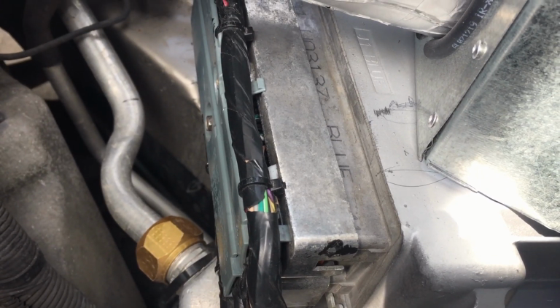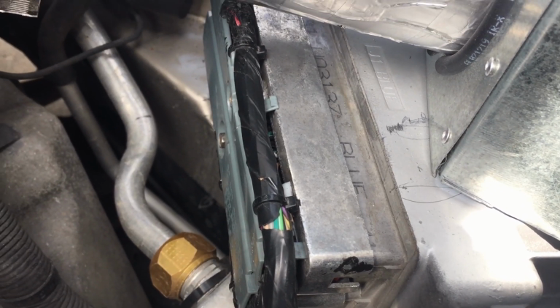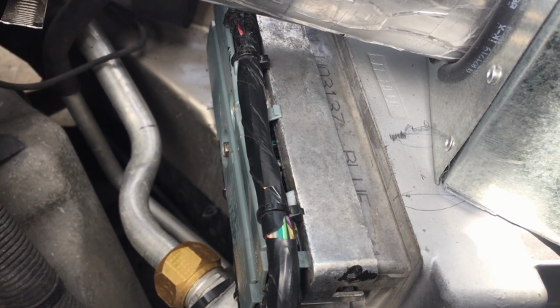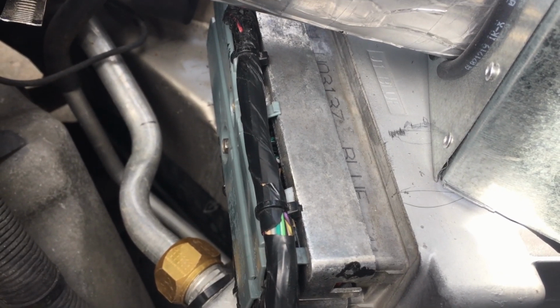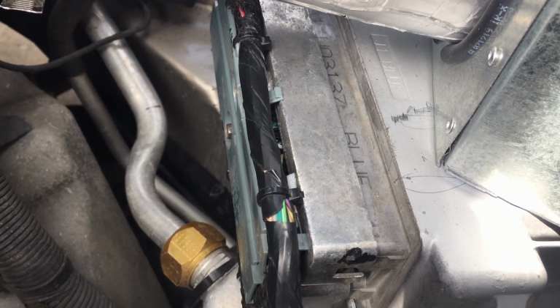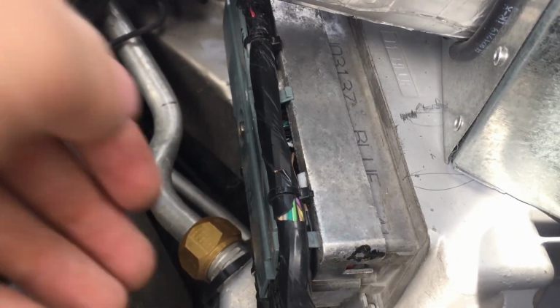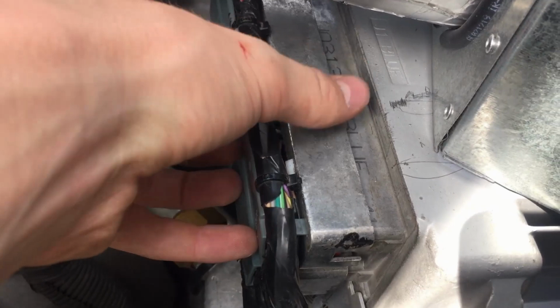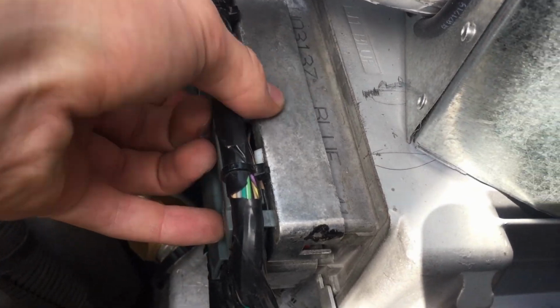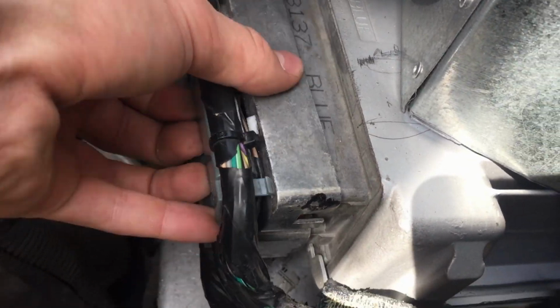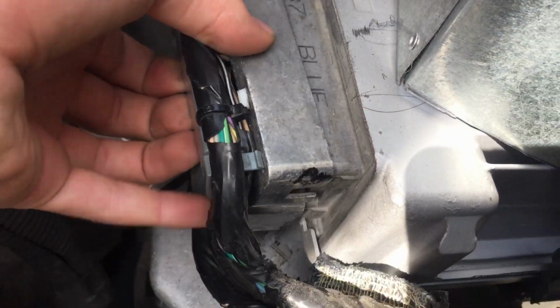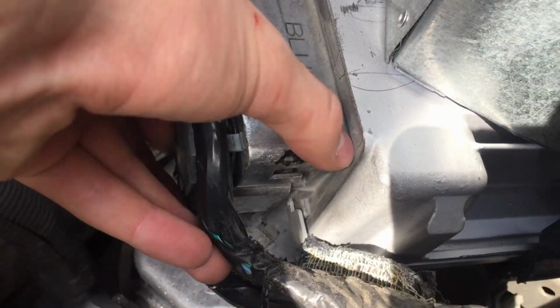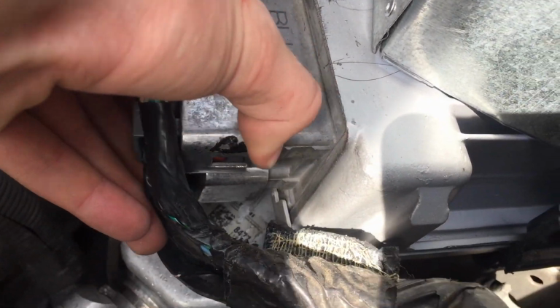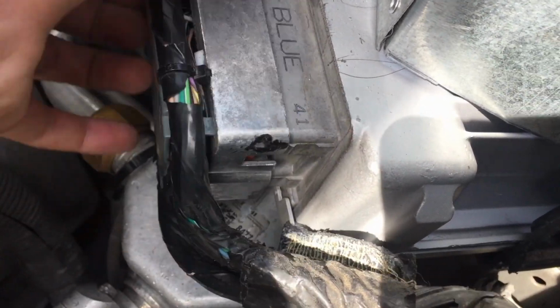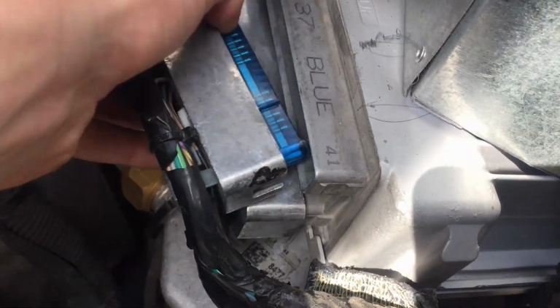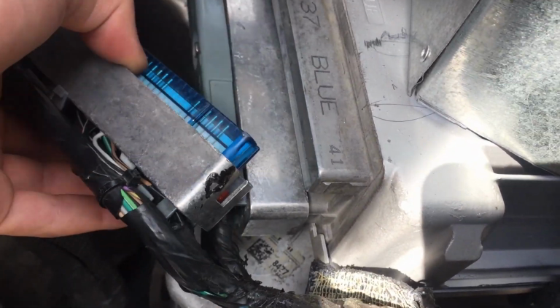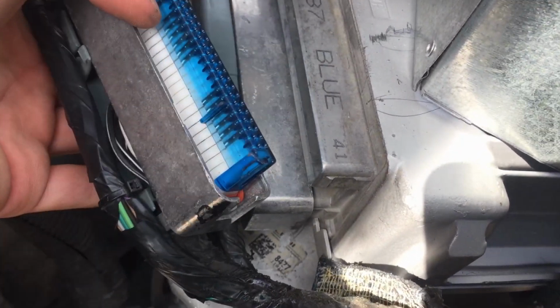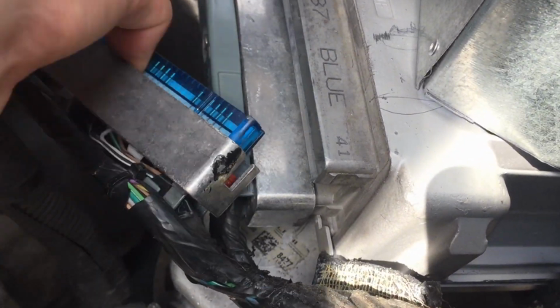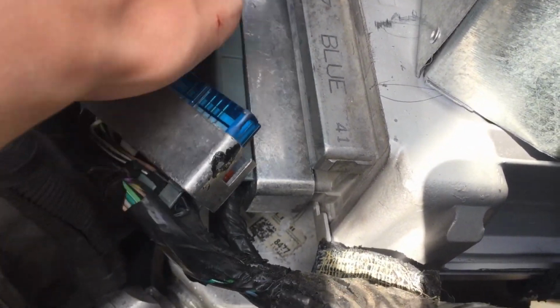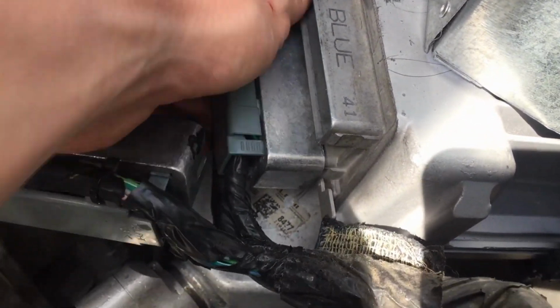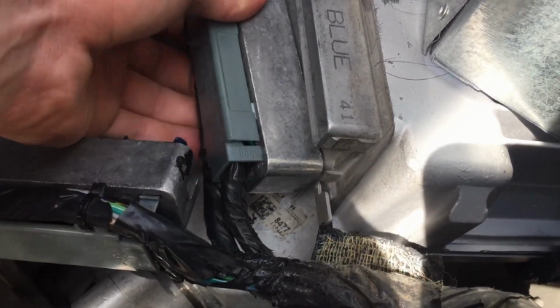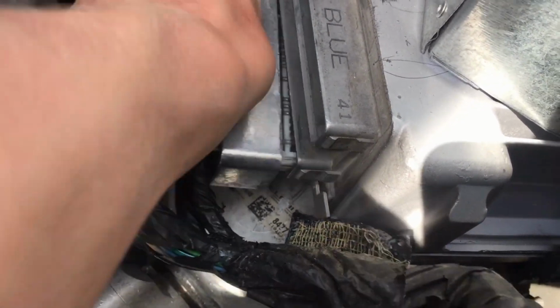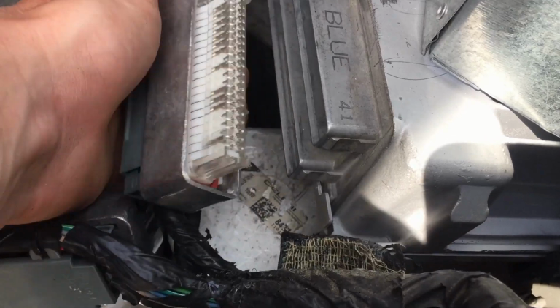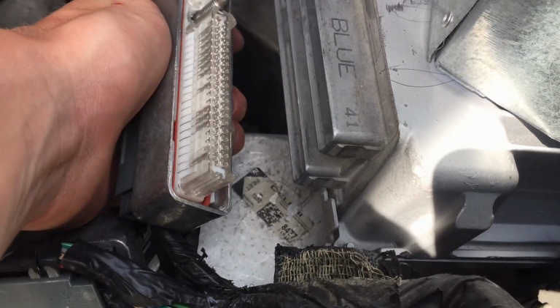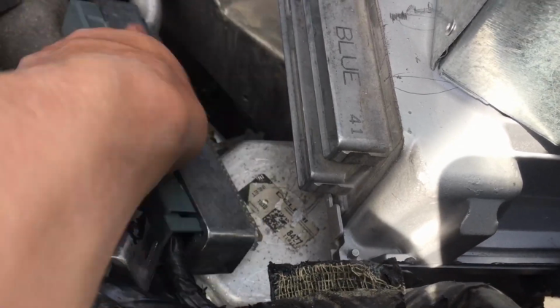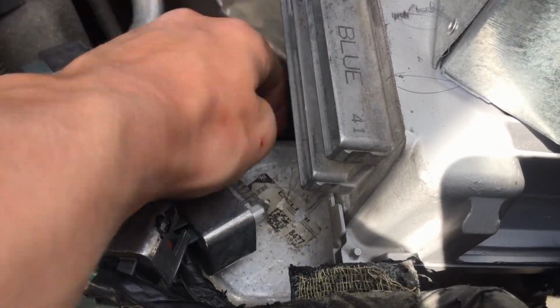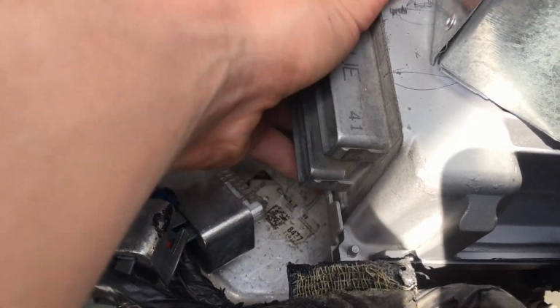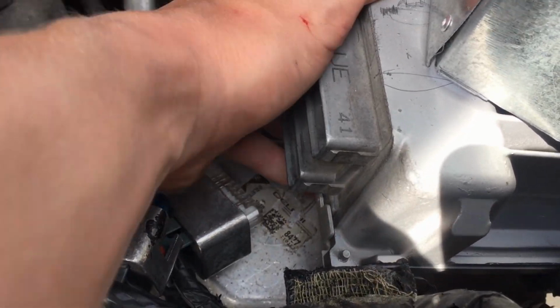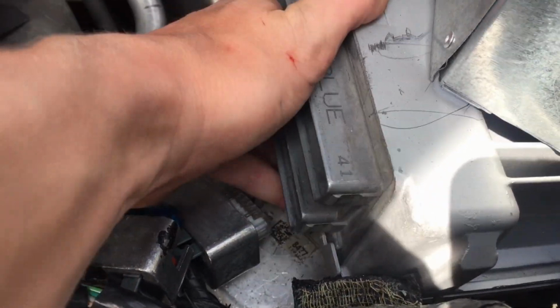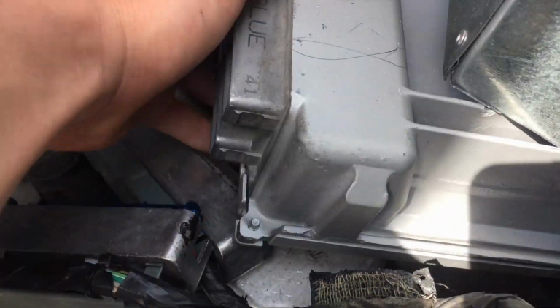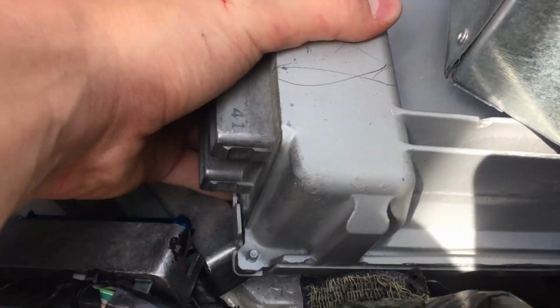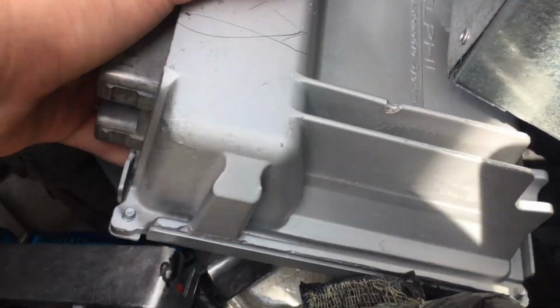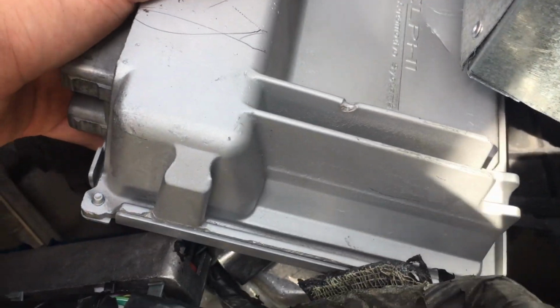Once you have those loosened off, they should just pop right out a little bit. Blue goes on top, white goes on the bottom, and that should just slide right out.